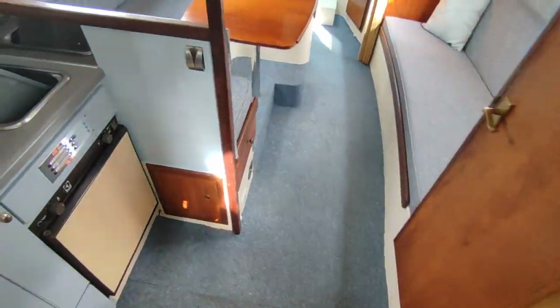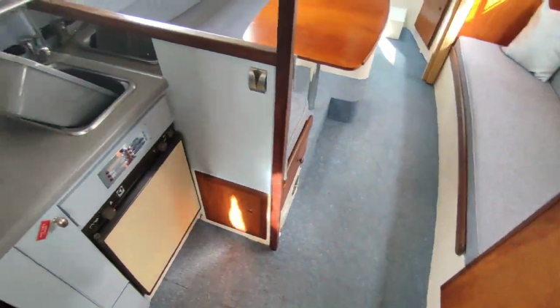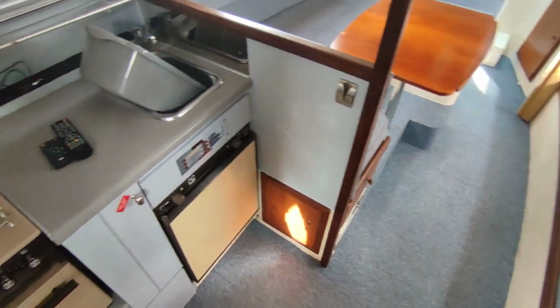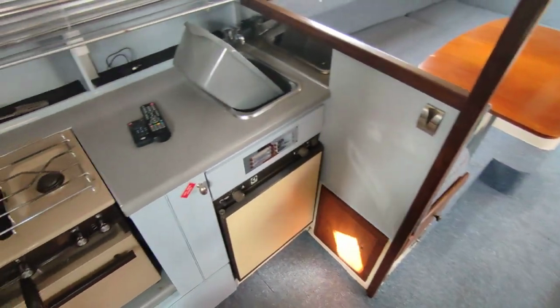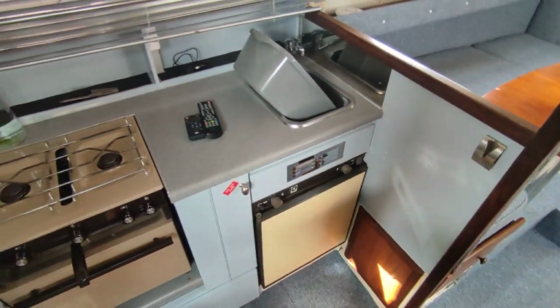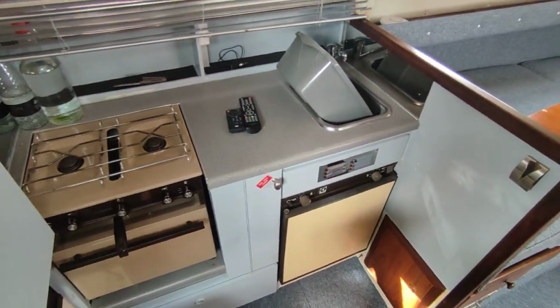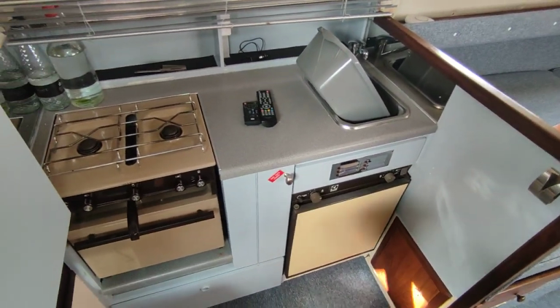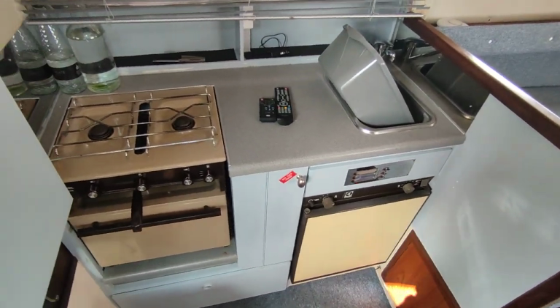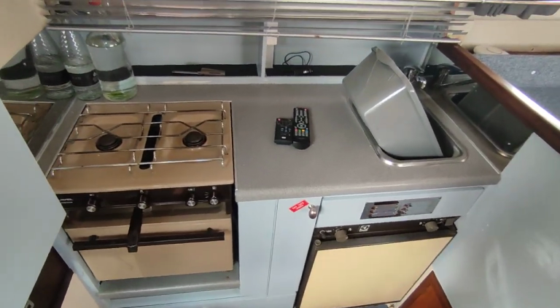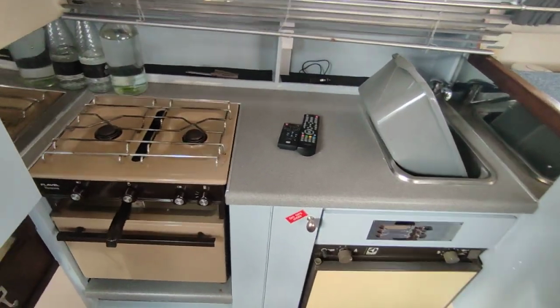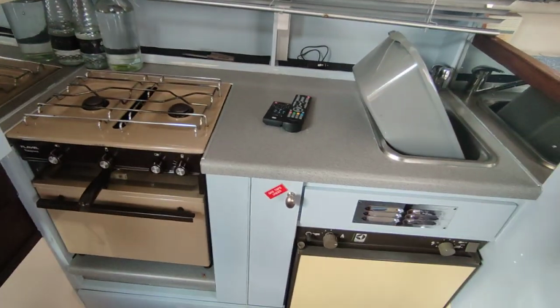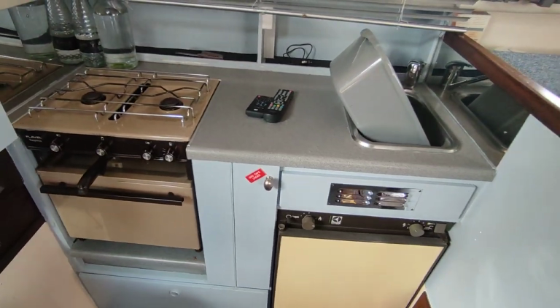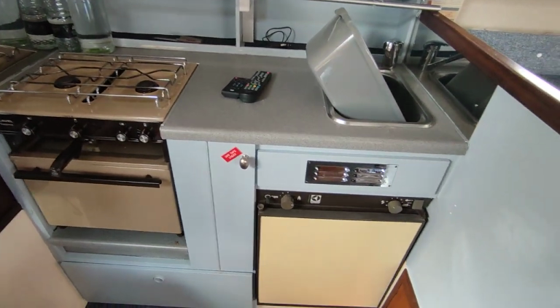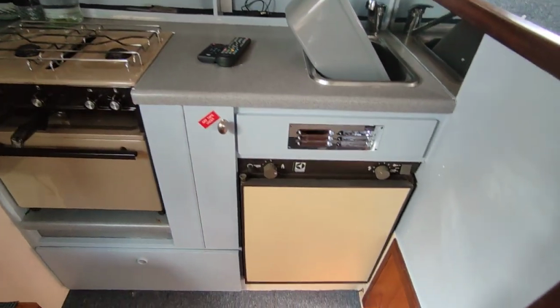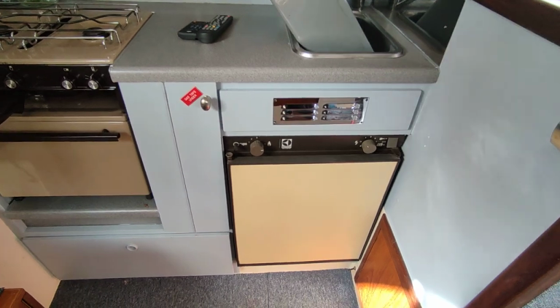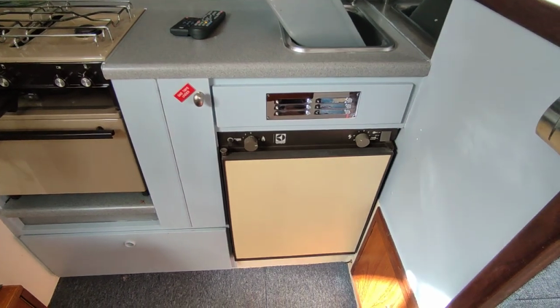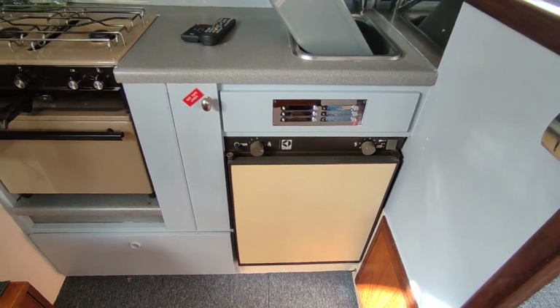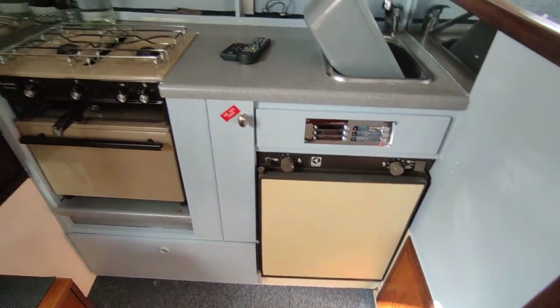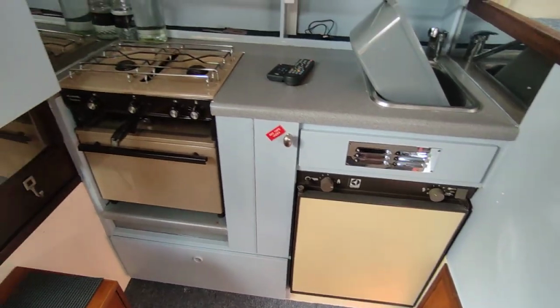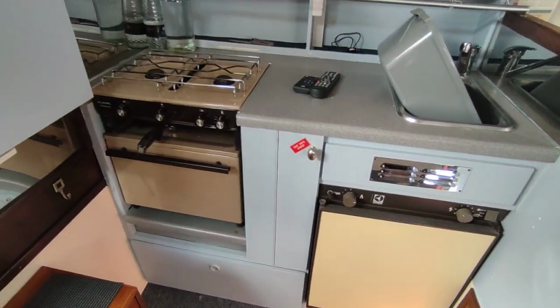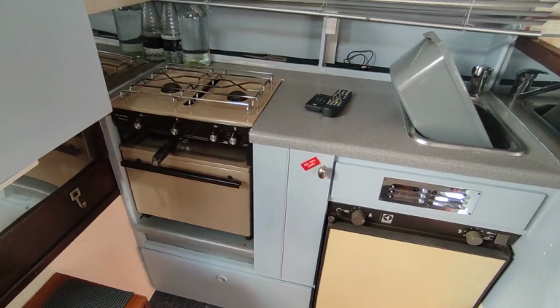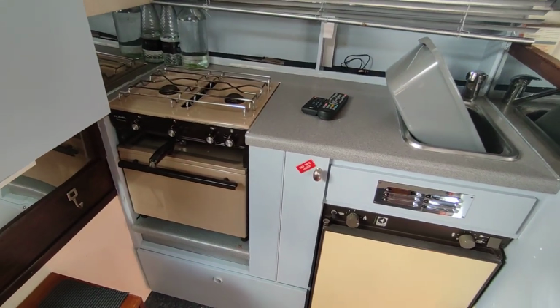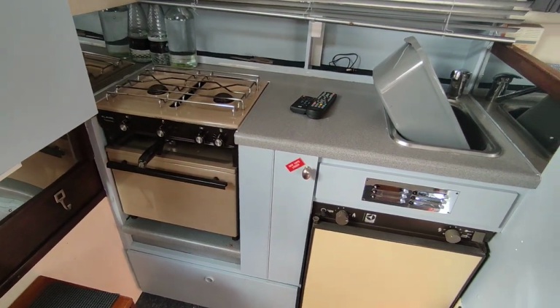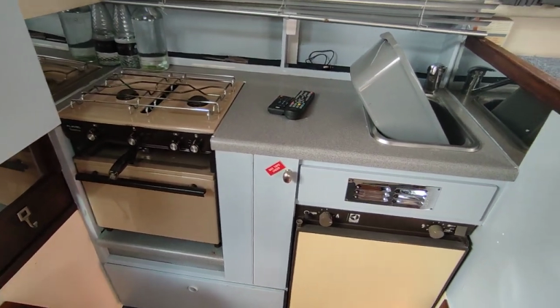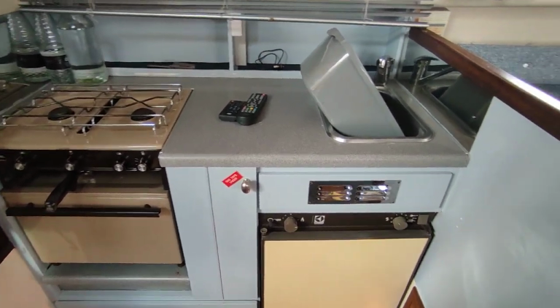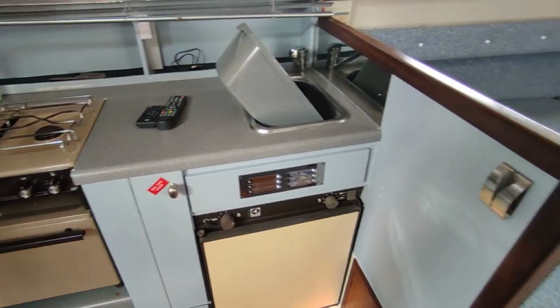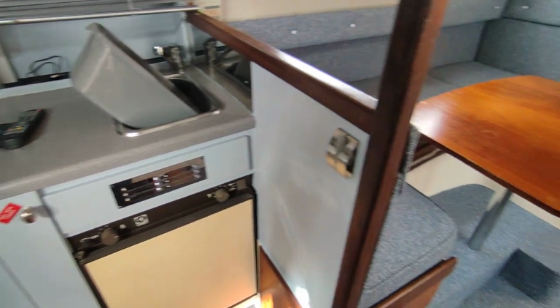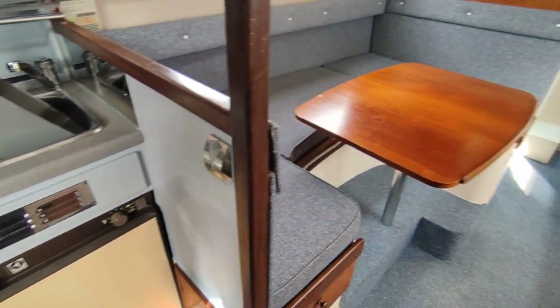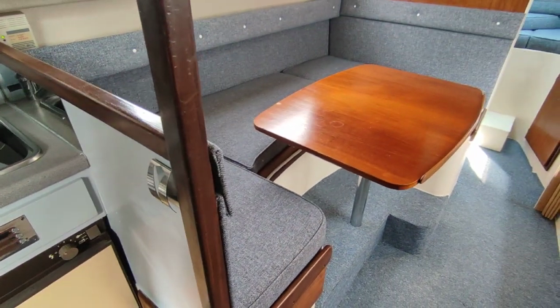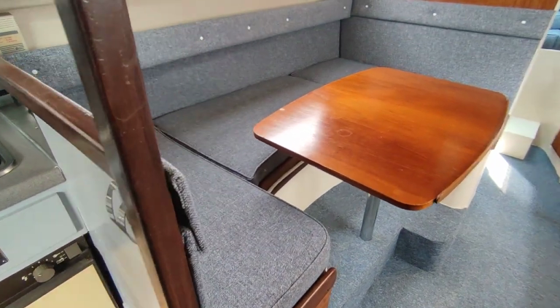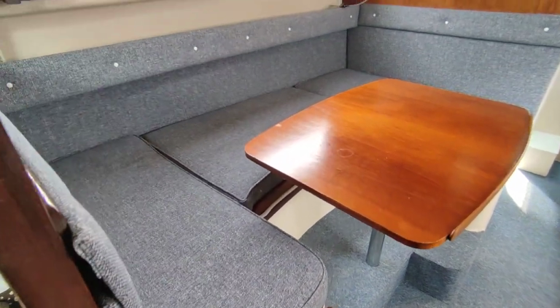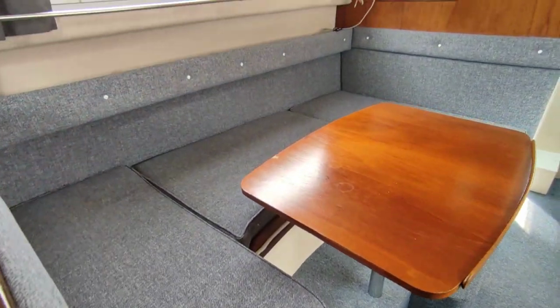Galley to port with a three-way fridge, grill, oven, and two-burner hob. The upholstery in here is all tidy.